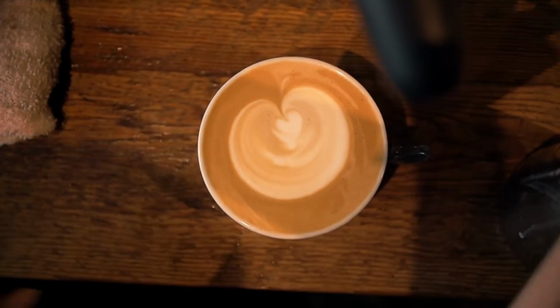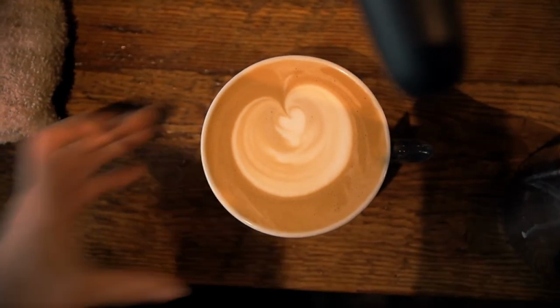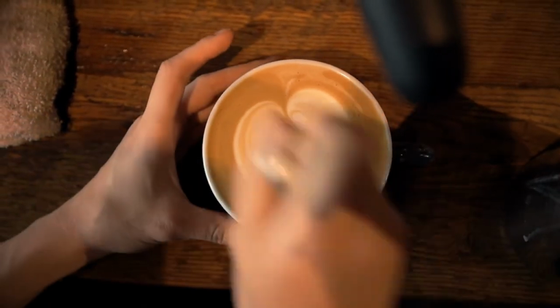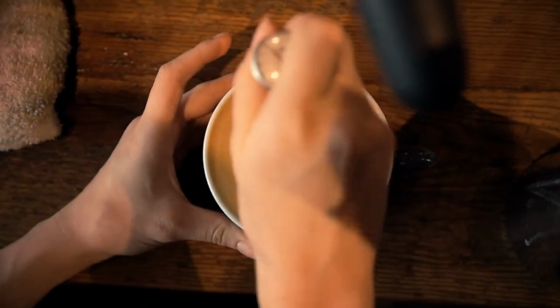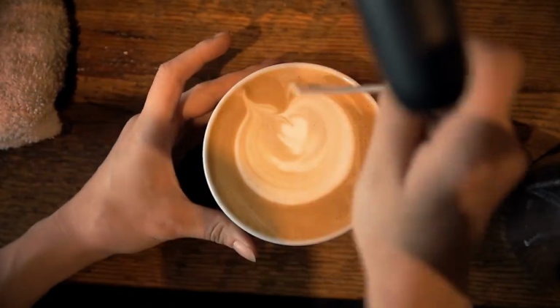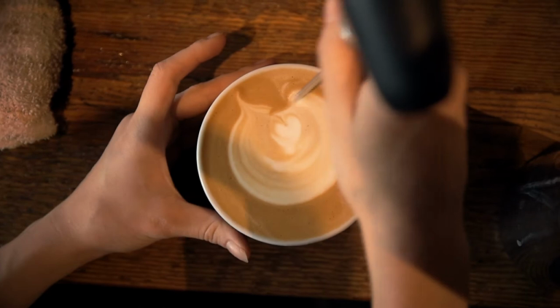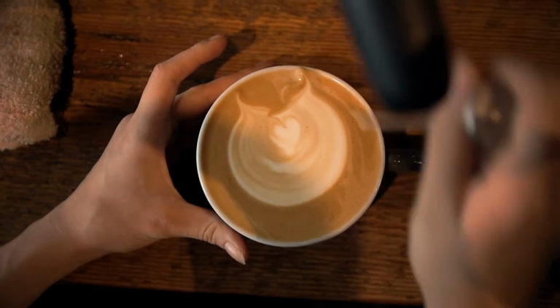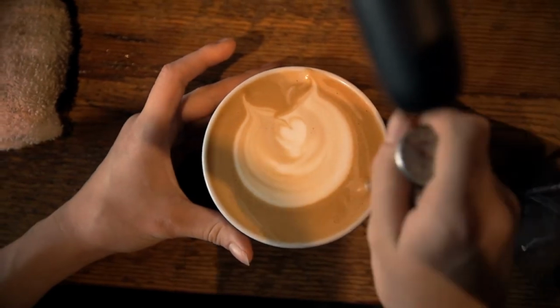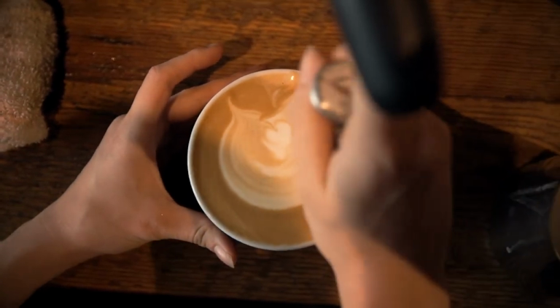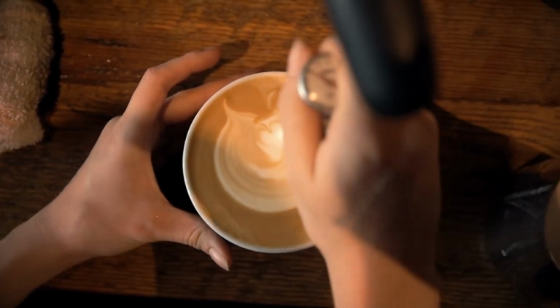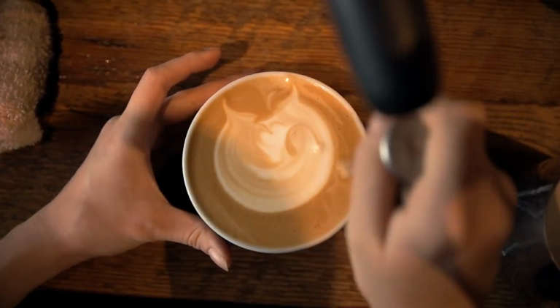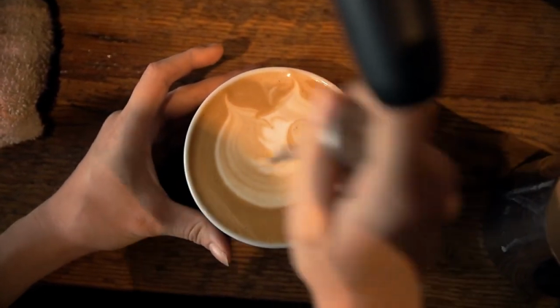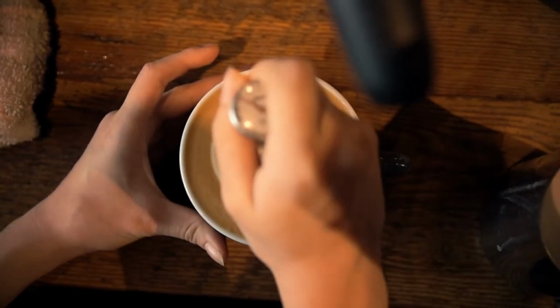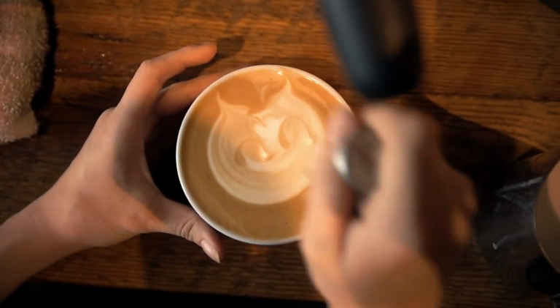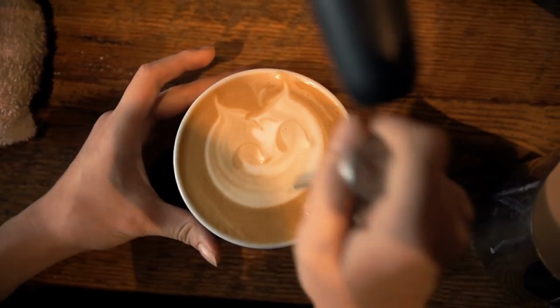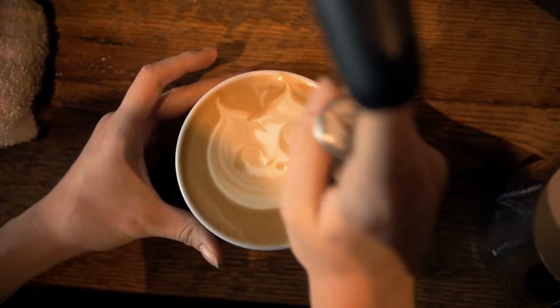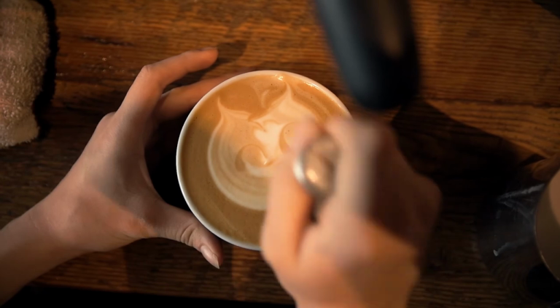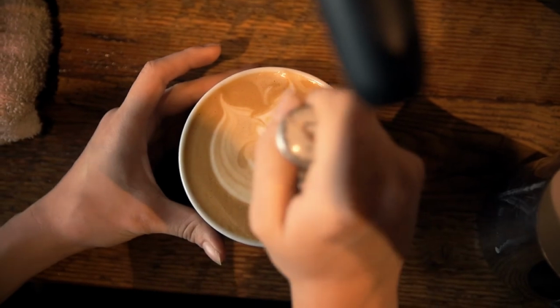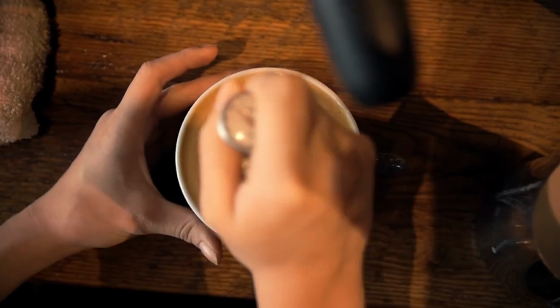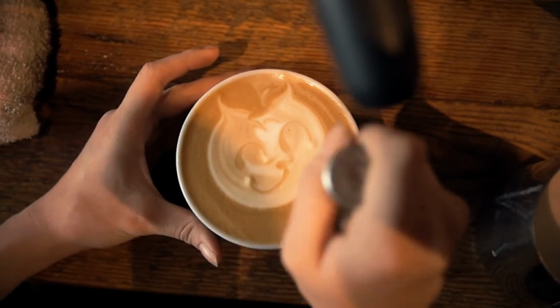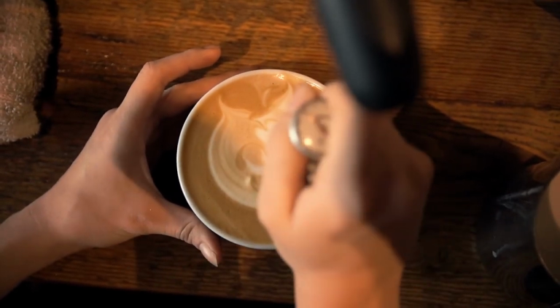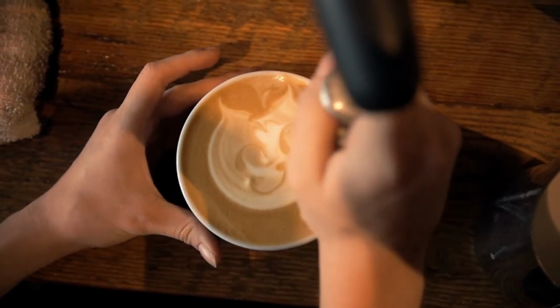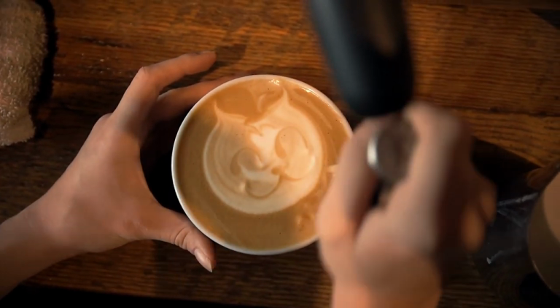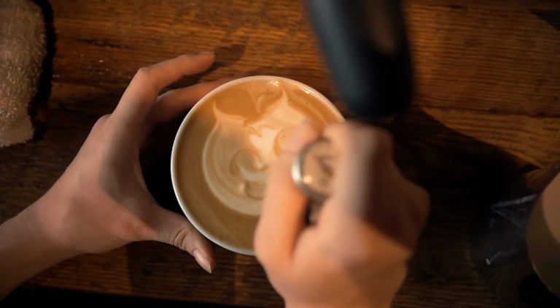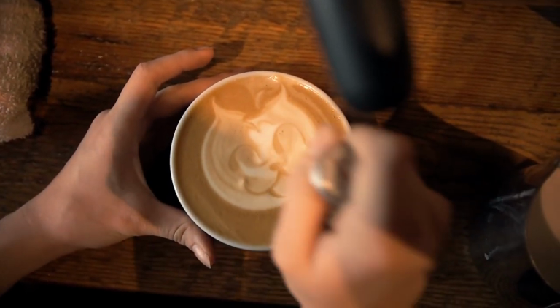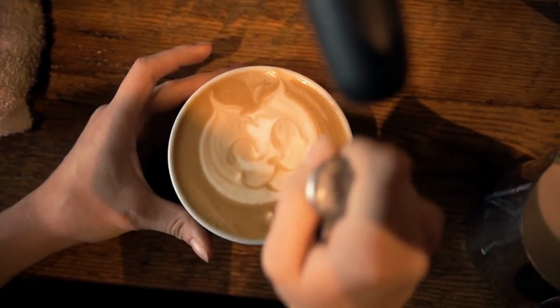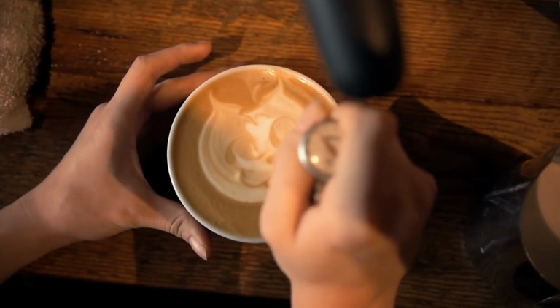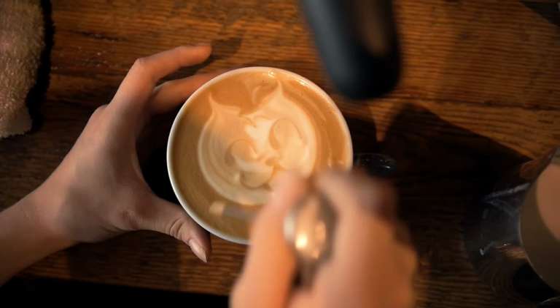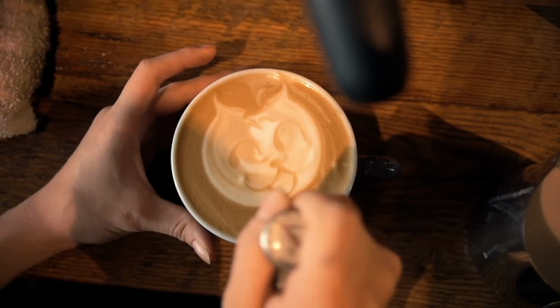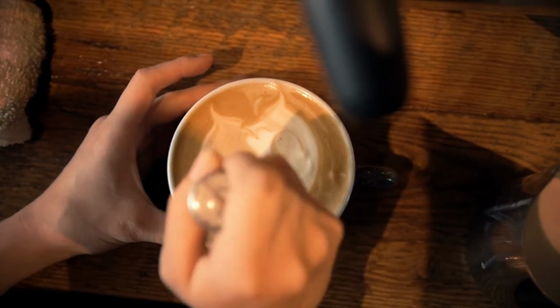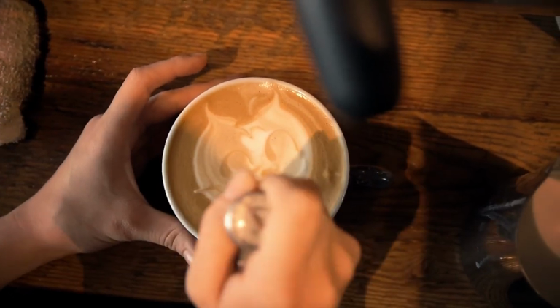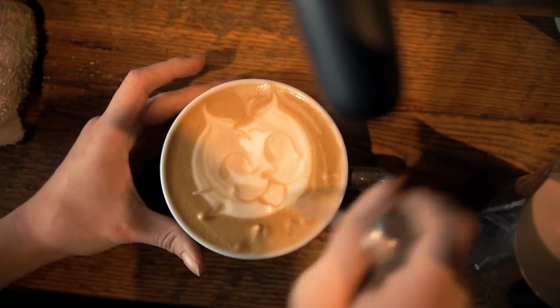We dip our thermometer into the darker portion of the latte to use that for contrast to draw on the cat face. The fourth step is drawing the cat — you take your thermometer and you pull out the ears, and then you can draw a face that looks really cute.